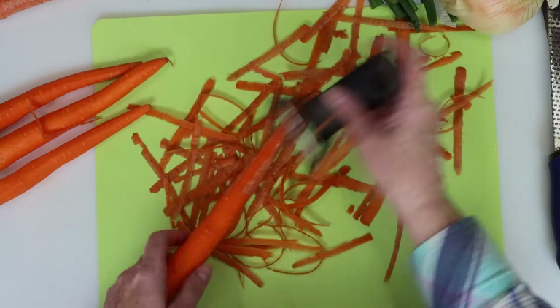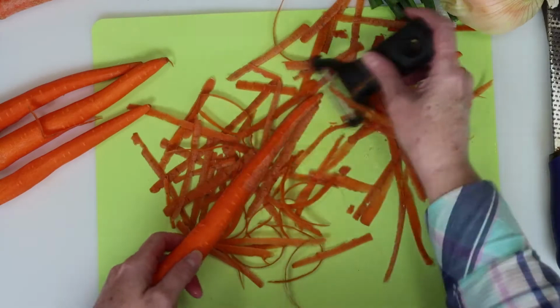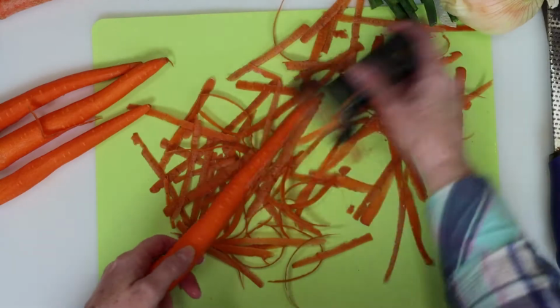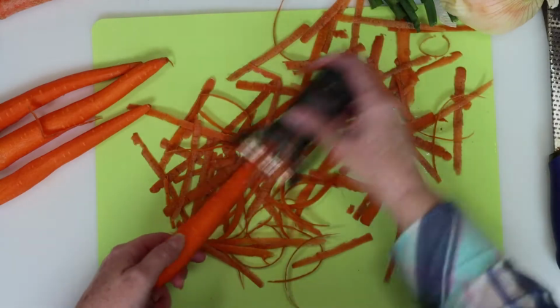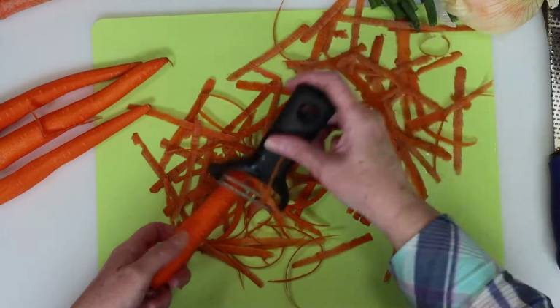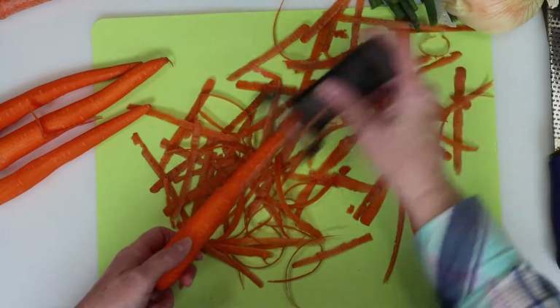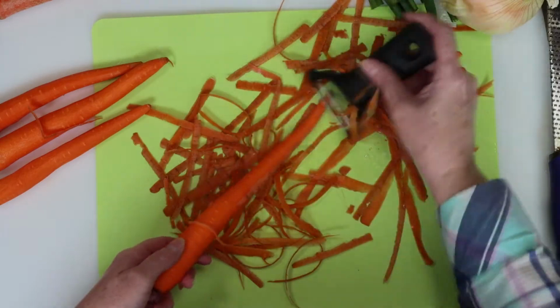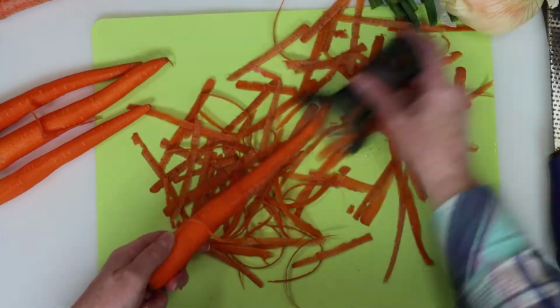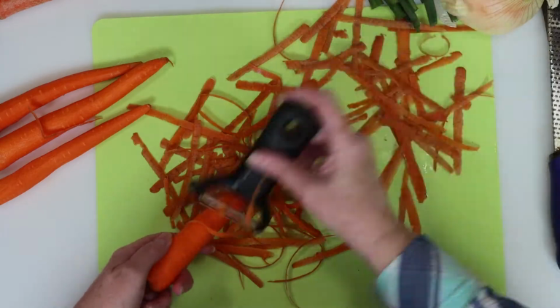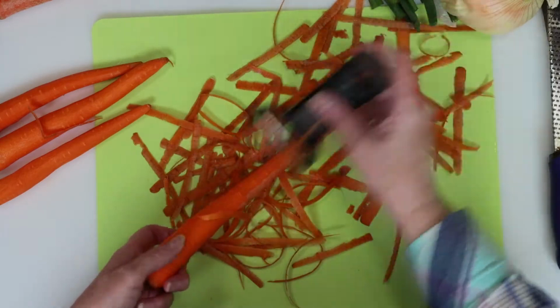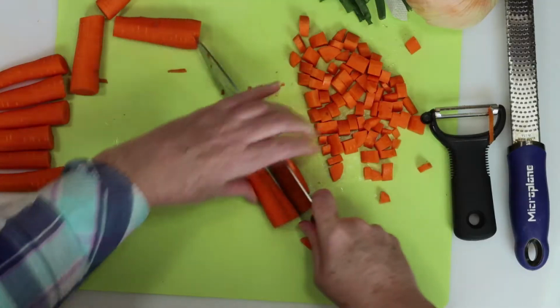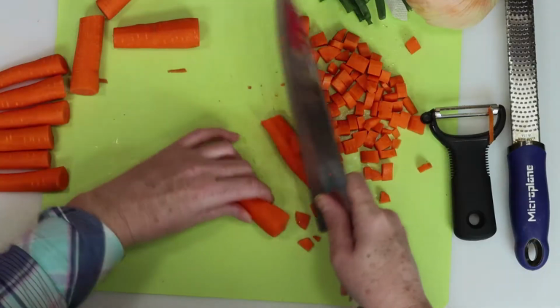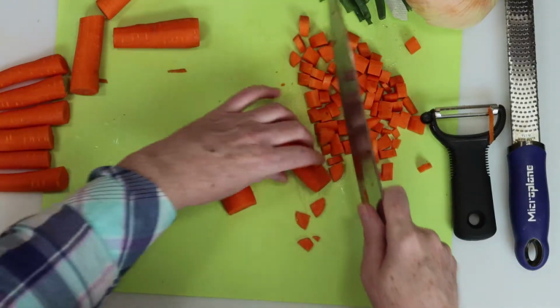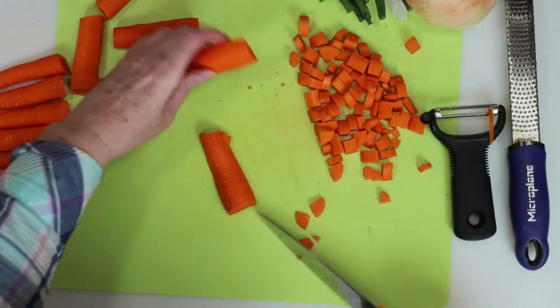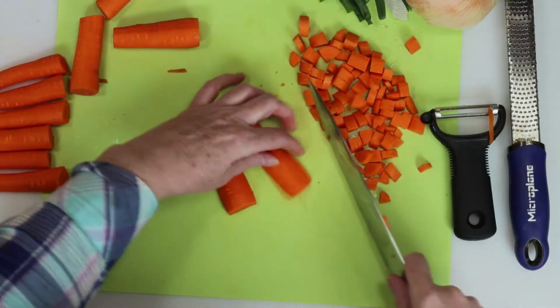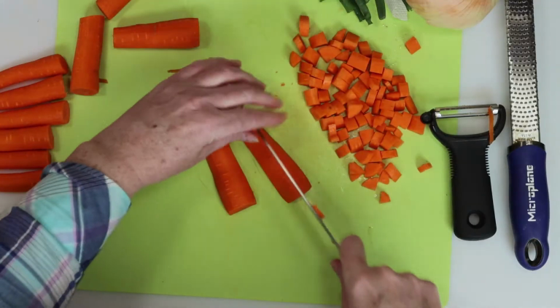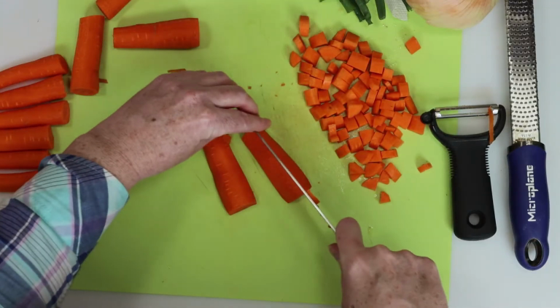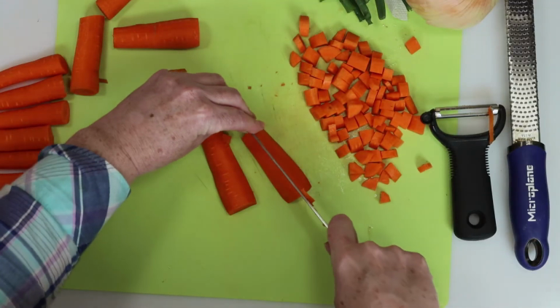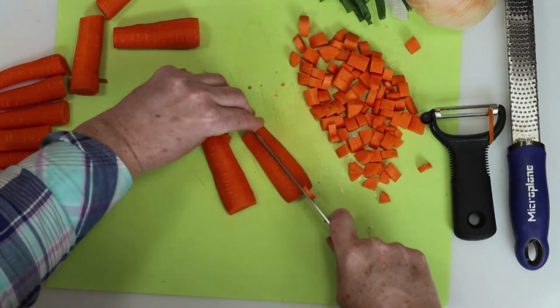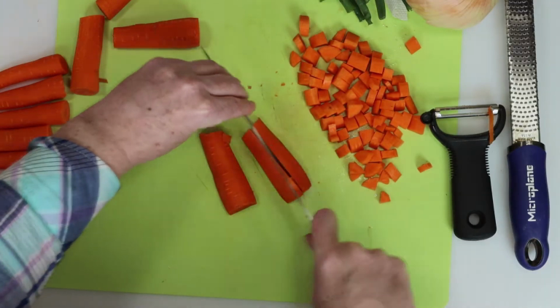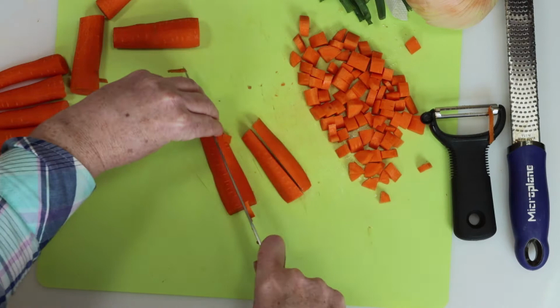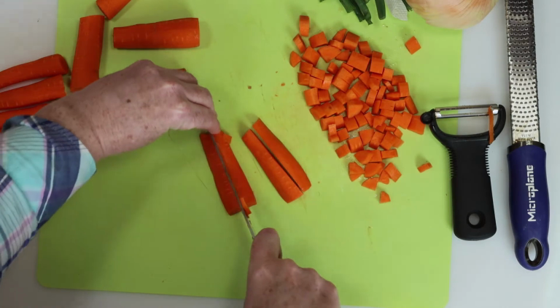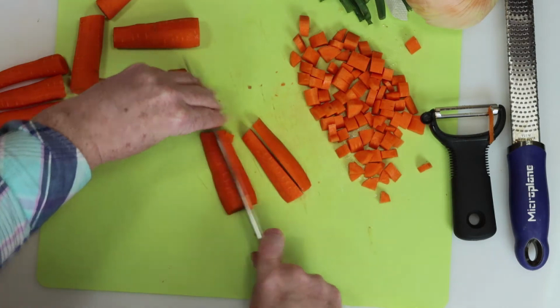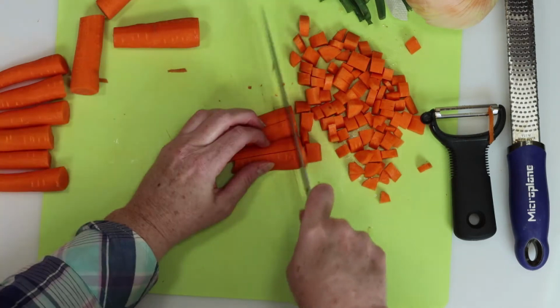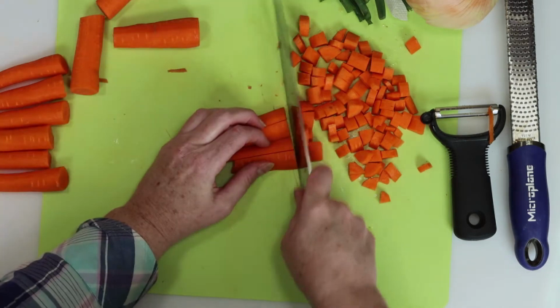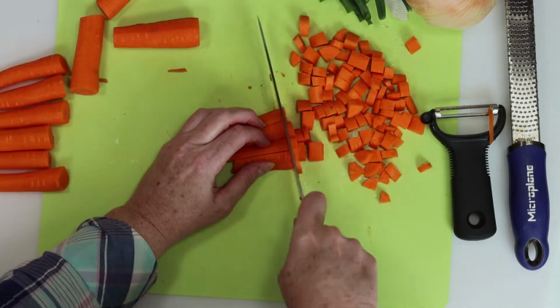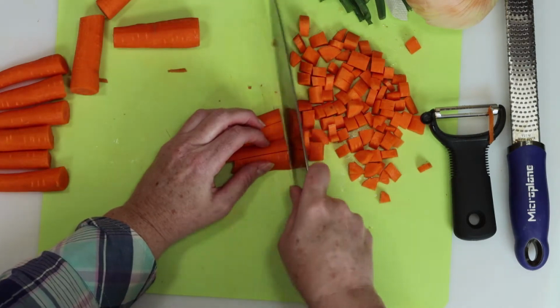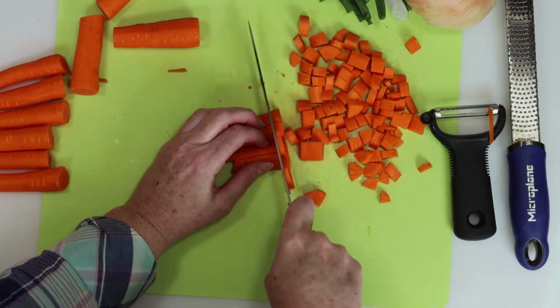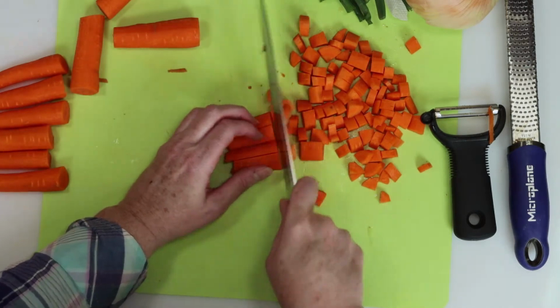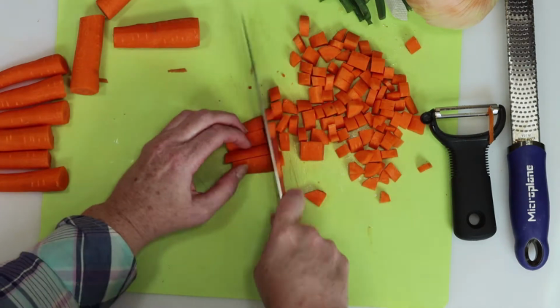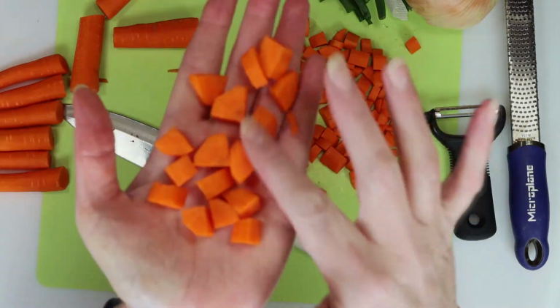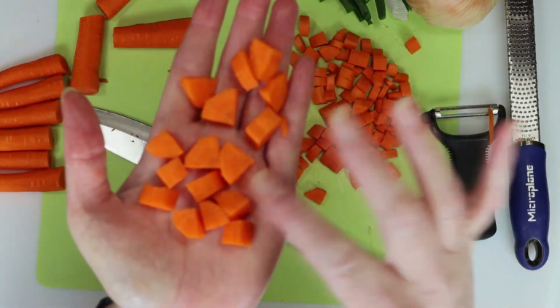We'll start by peeling some carrots. Next, we'll slice the carrots into sticks and then dice them down into cubes from there. They should look approximately like this when you're done.